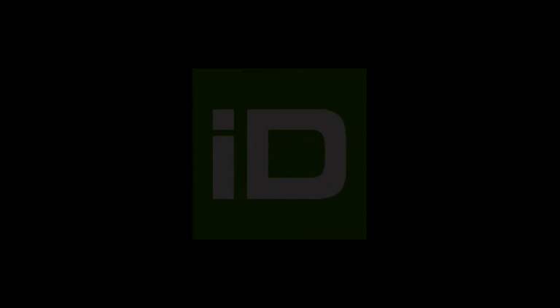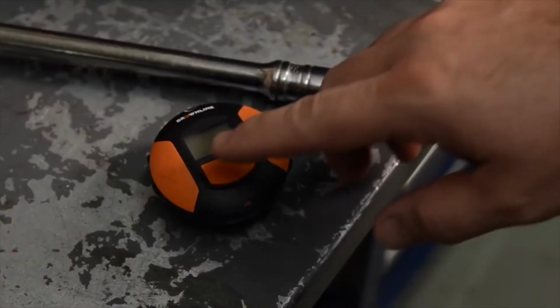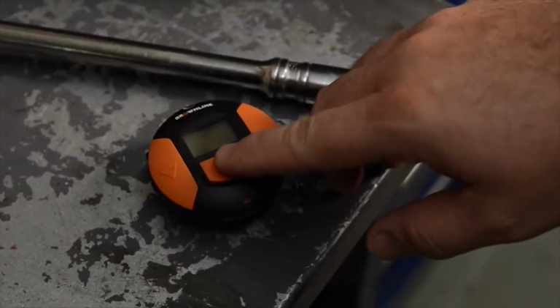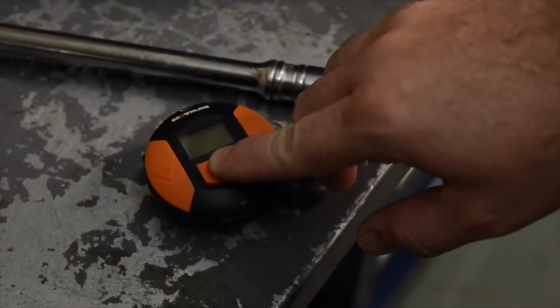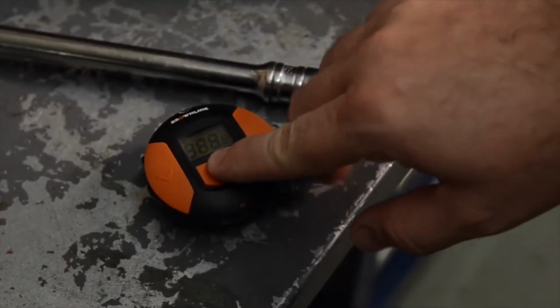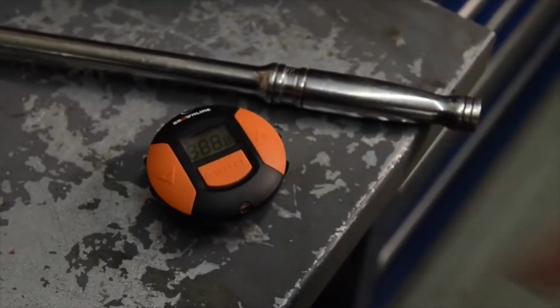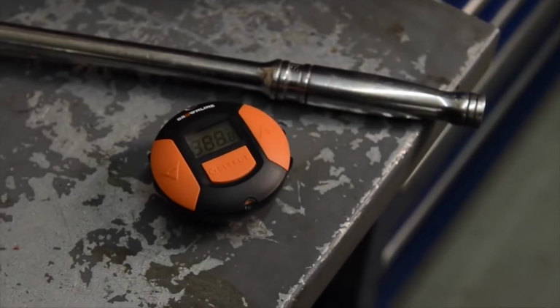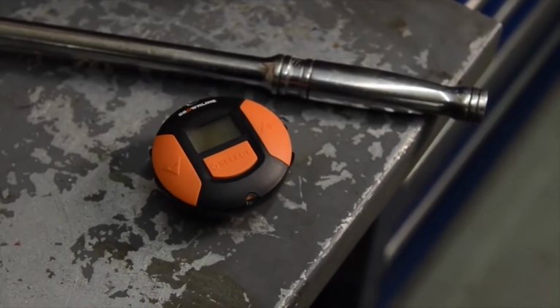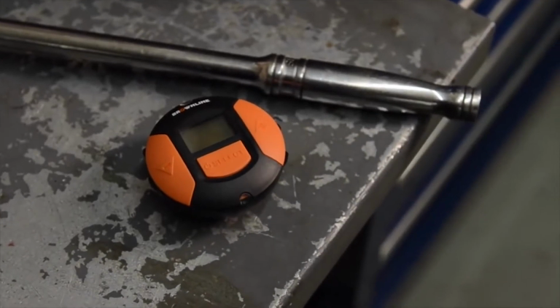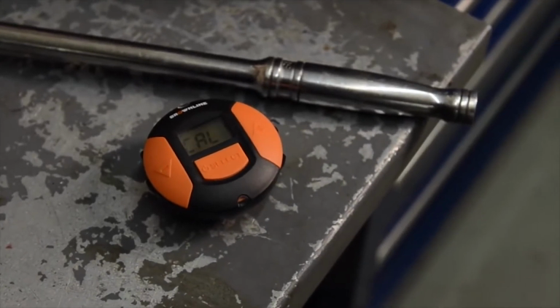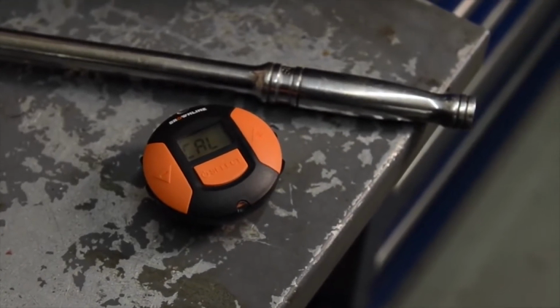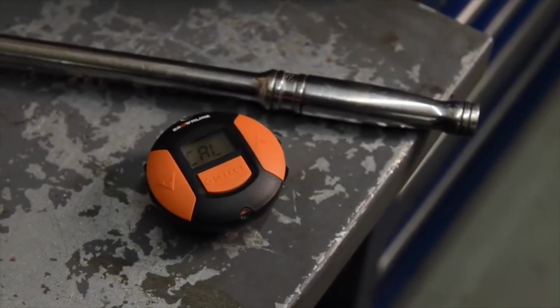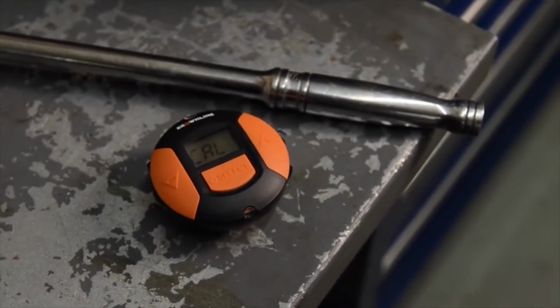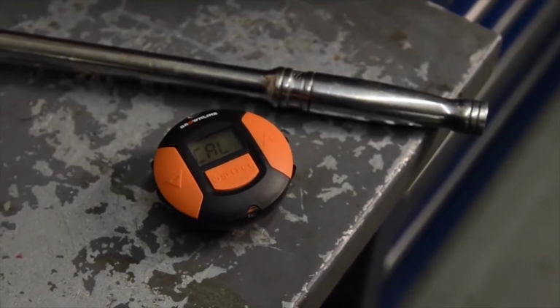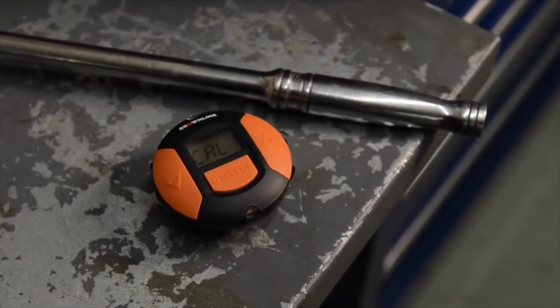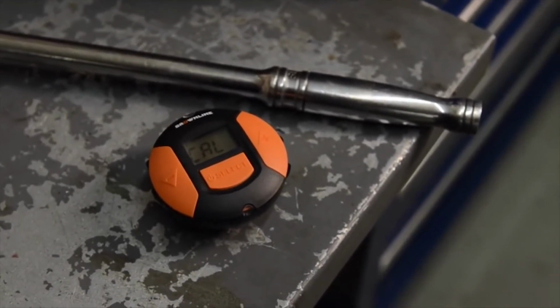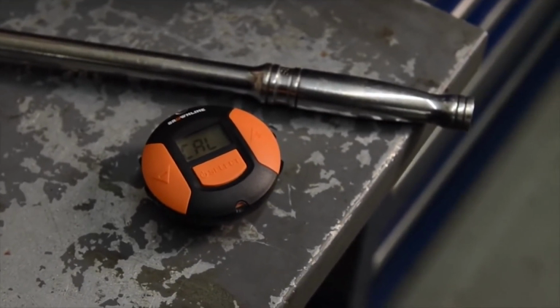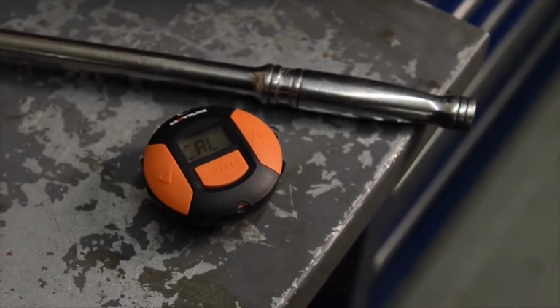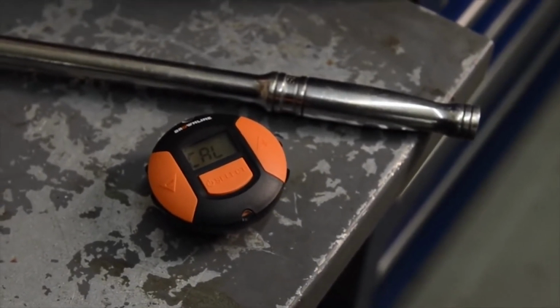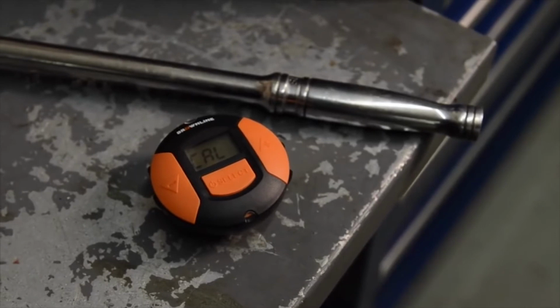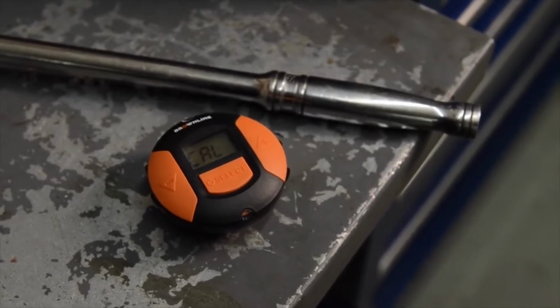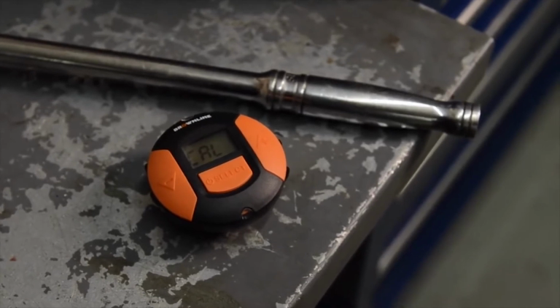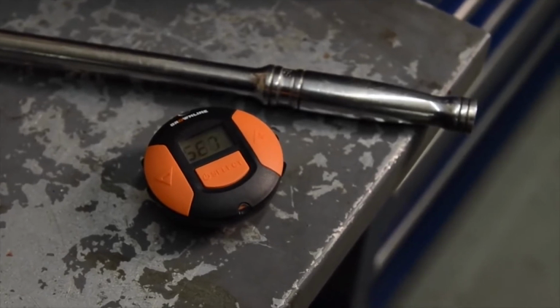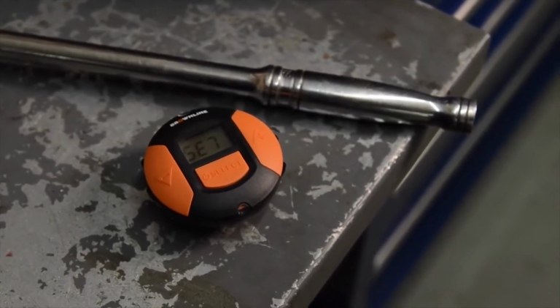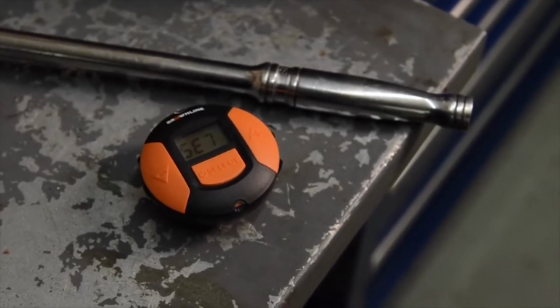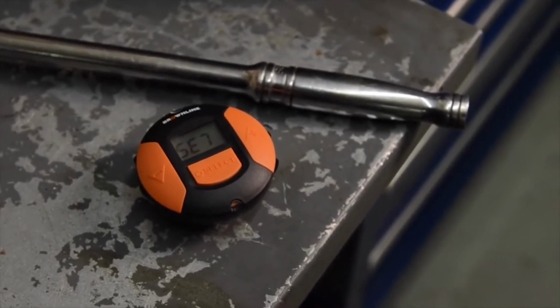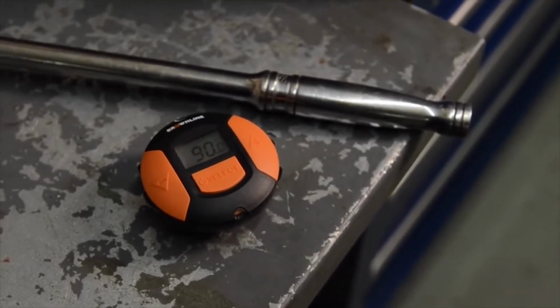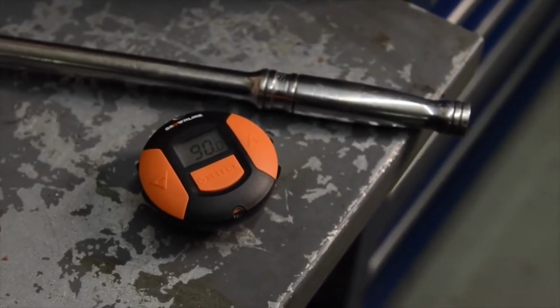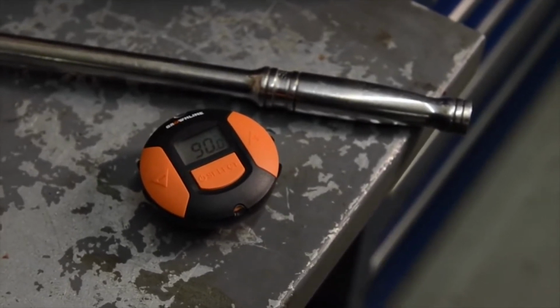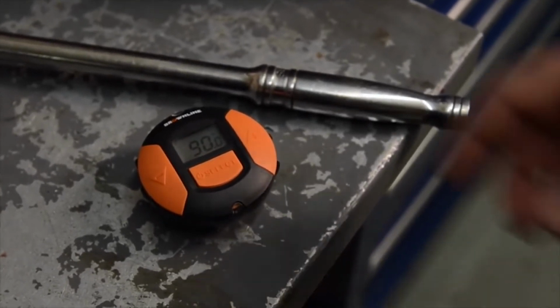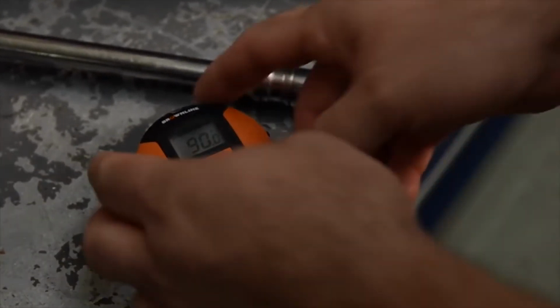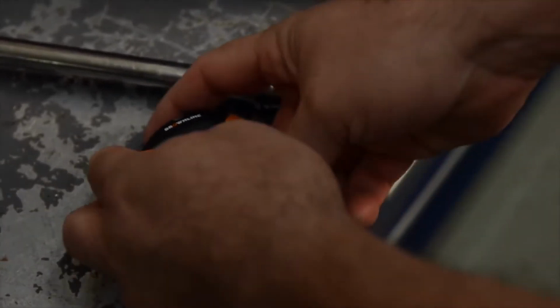The Brownline Metalworks new digital angle gauge allows you to easily measure angular rotation for torque-to-yield and torque turn applications. Calibration is quick, and its intuitive design makes operation simple.